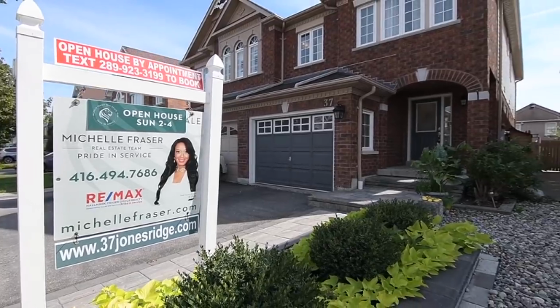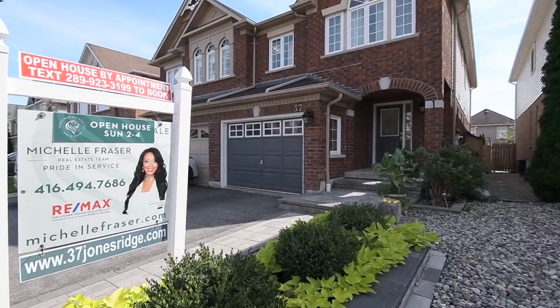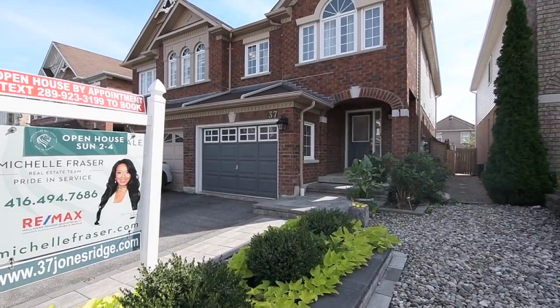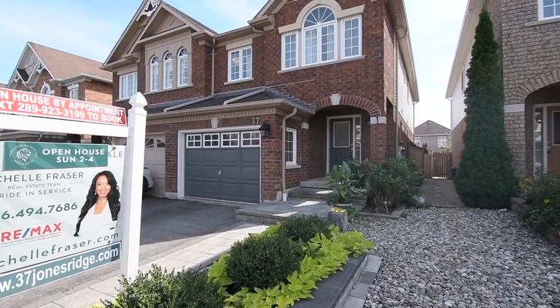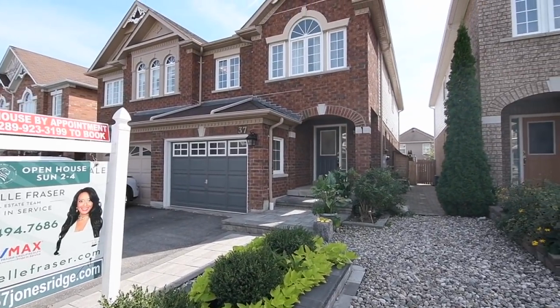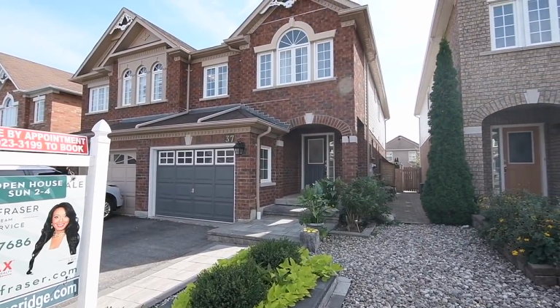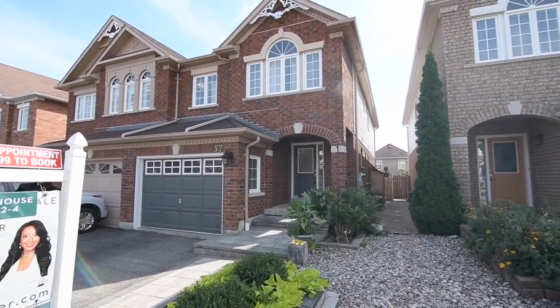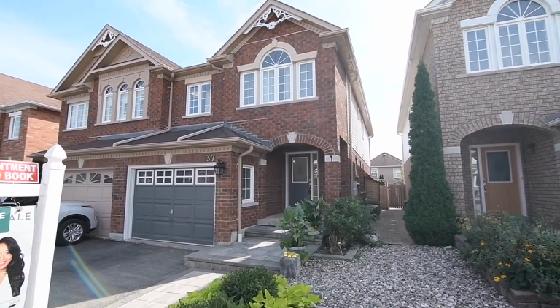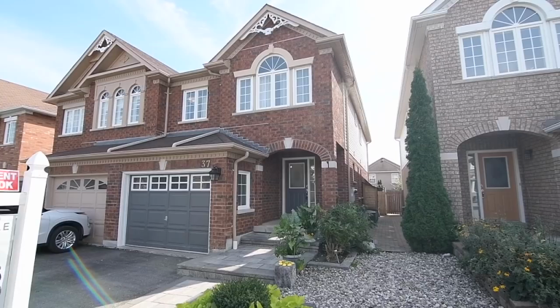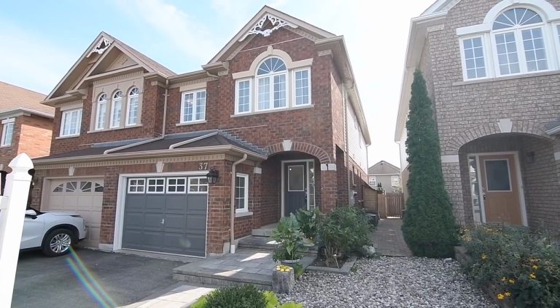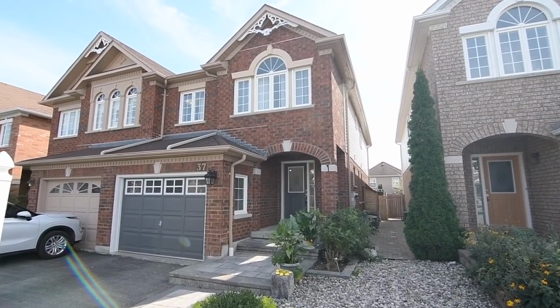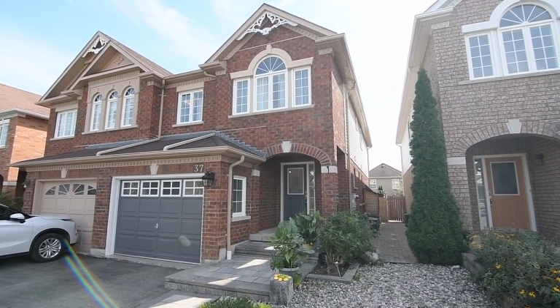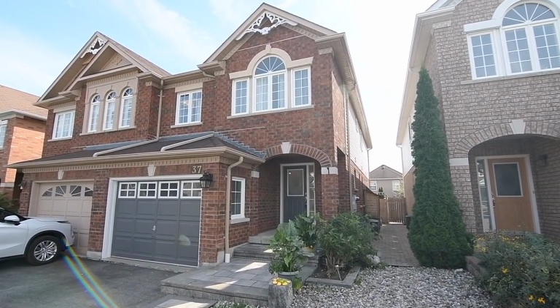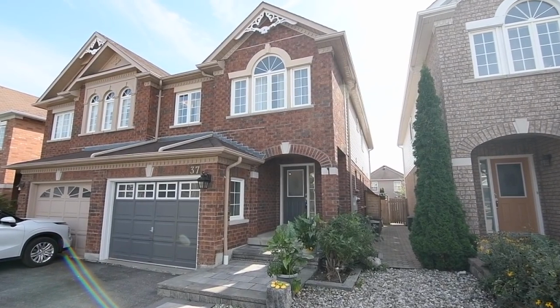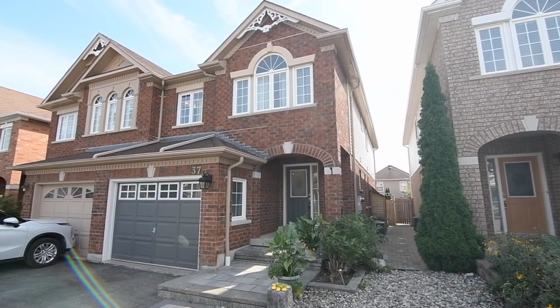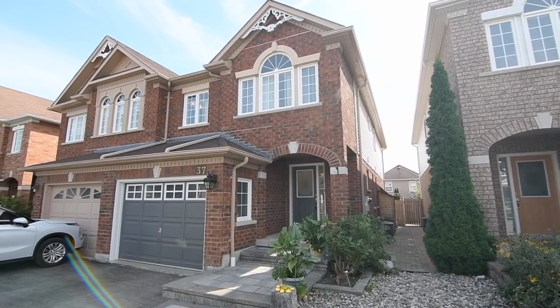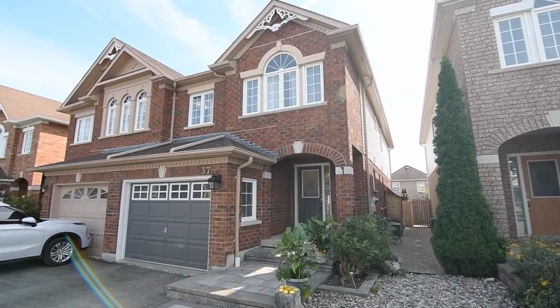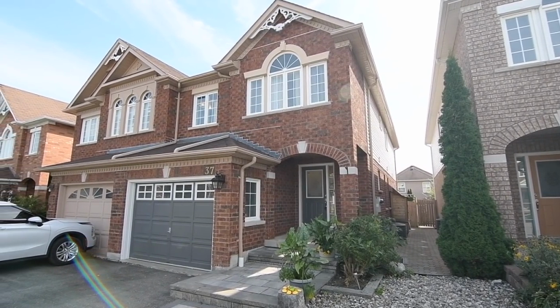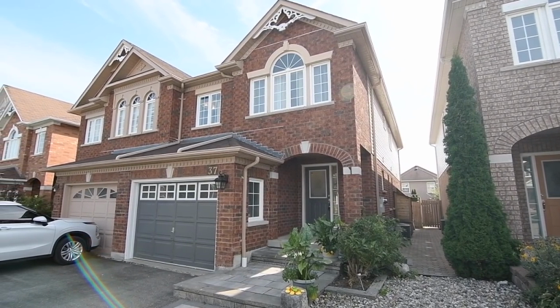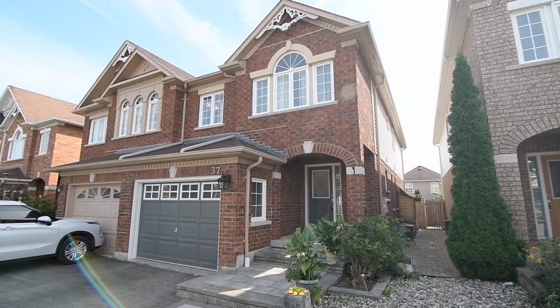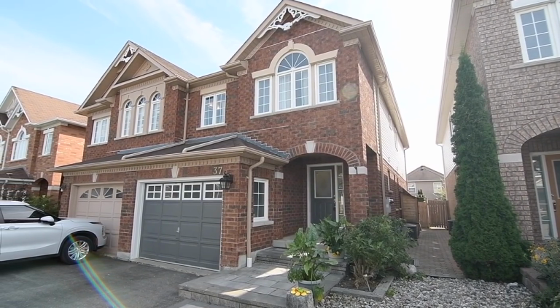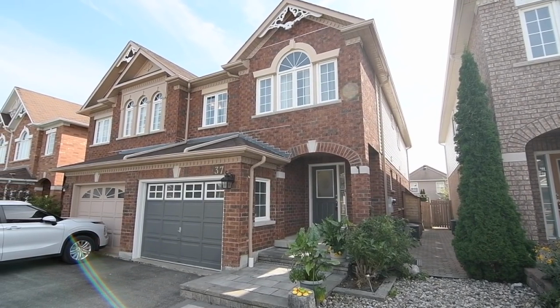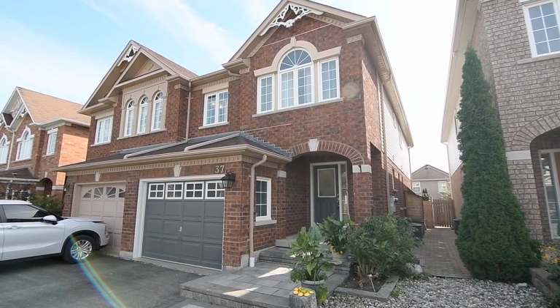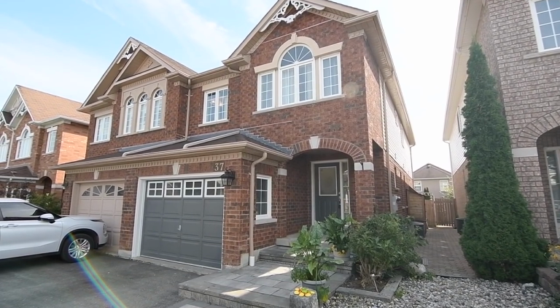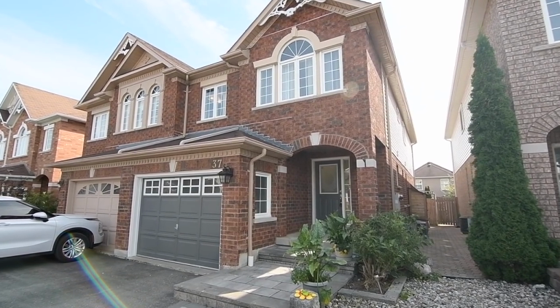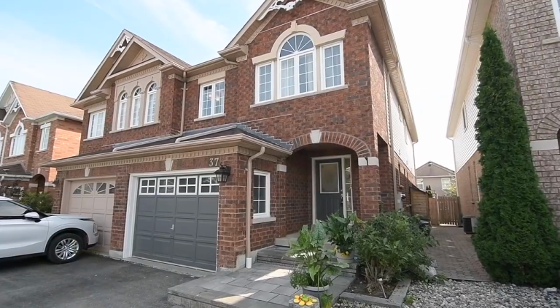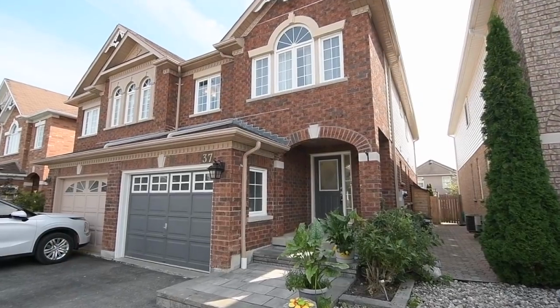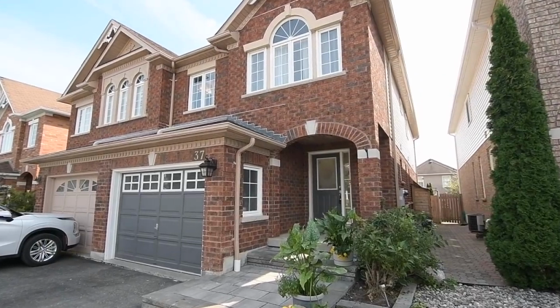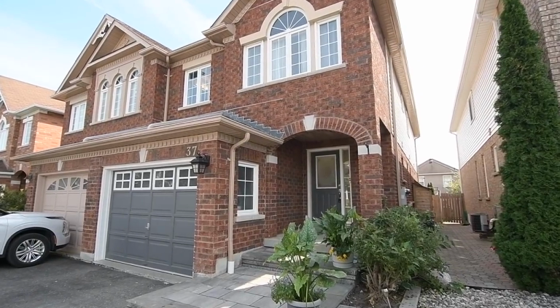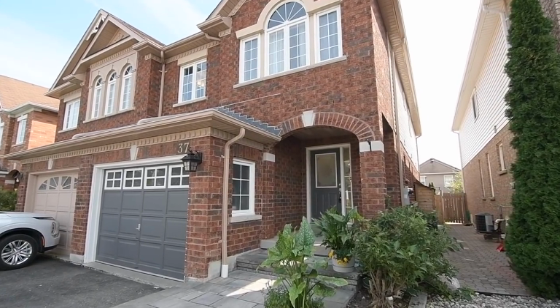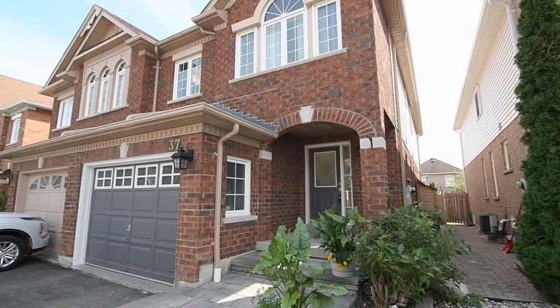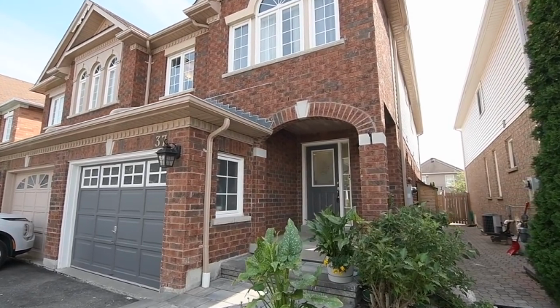Welcome to 37 Jones Ridge Drive, a beautiful four-bedroom semi-detached John Boddy home situated within the highly sought-after Eagle Glen community of Northwest Ajax.